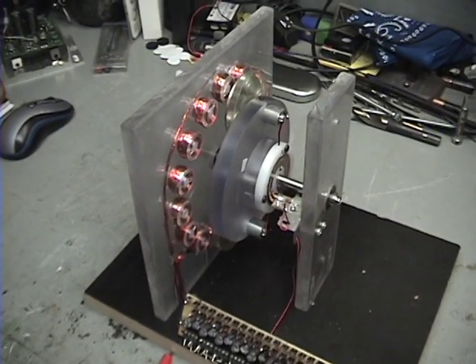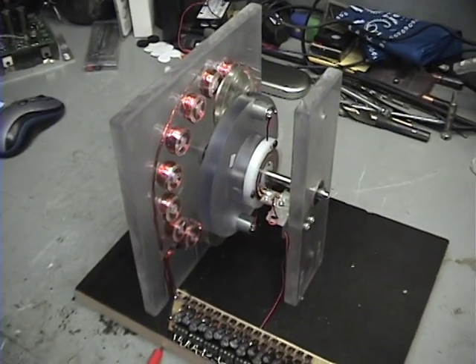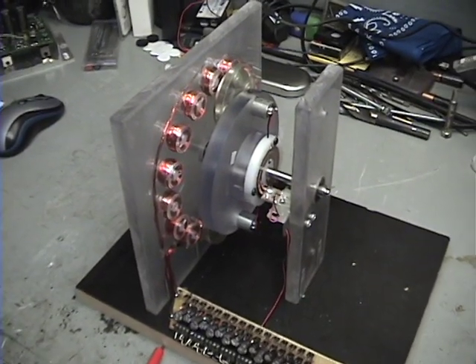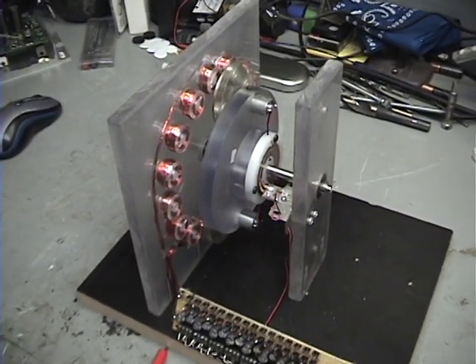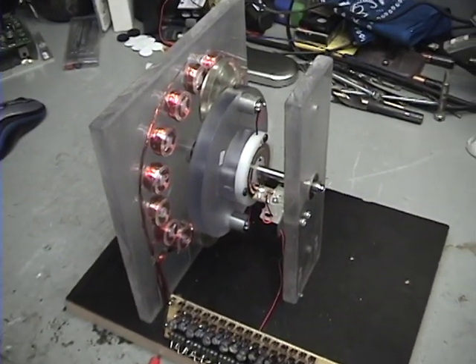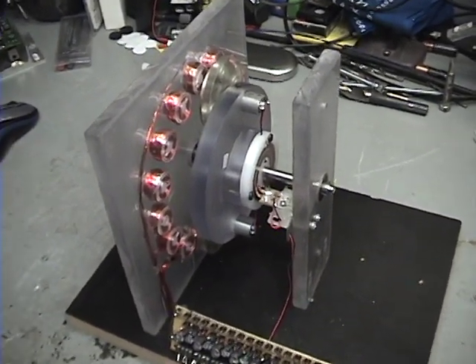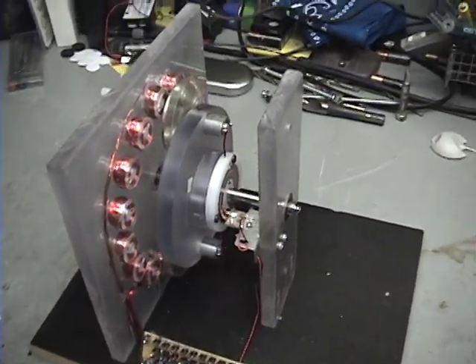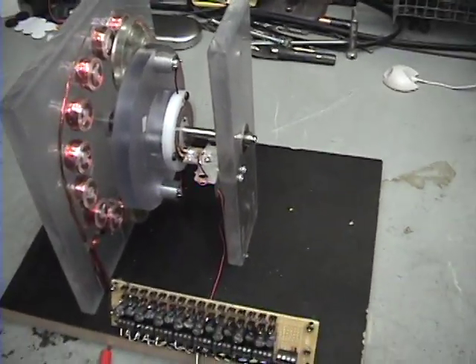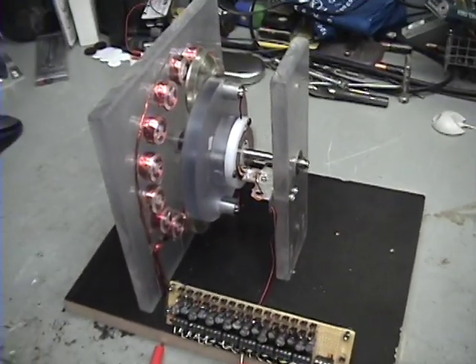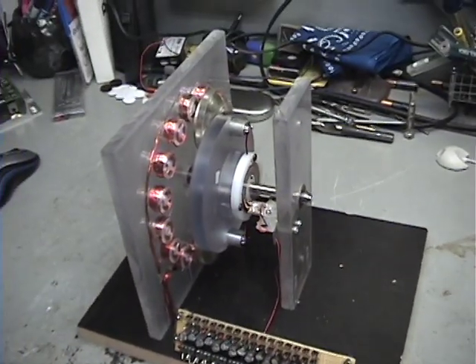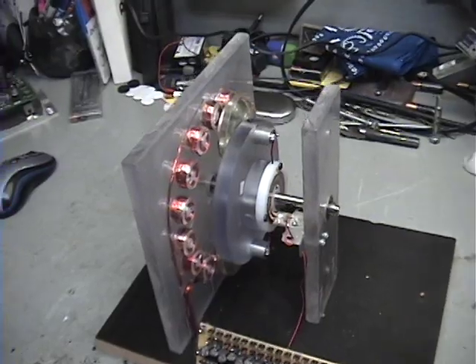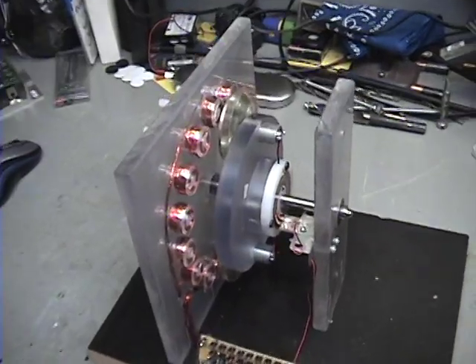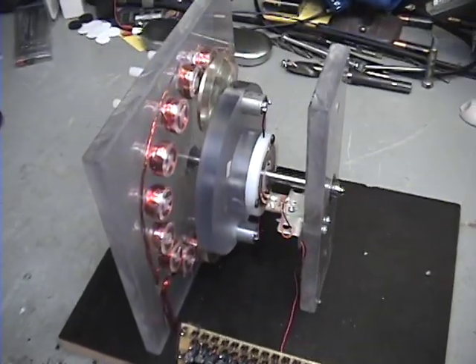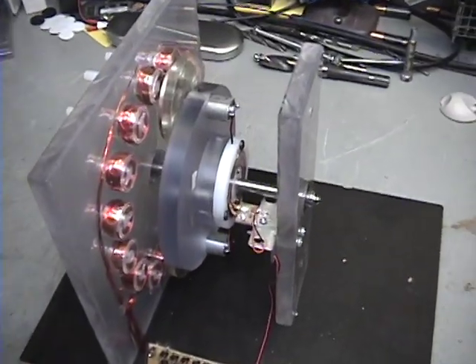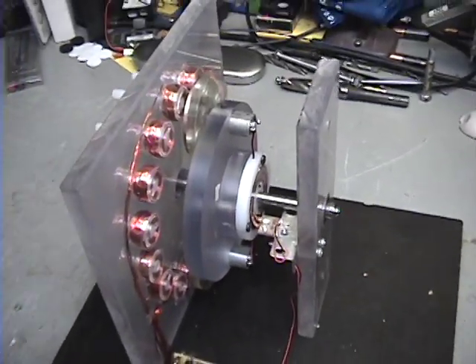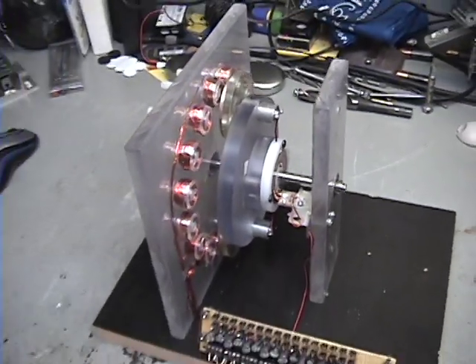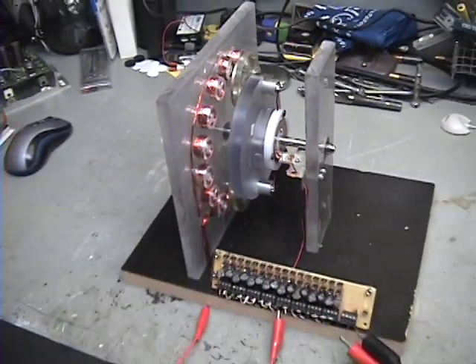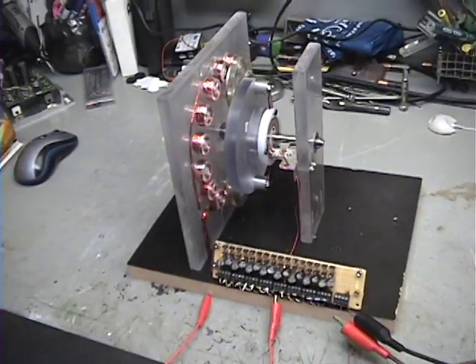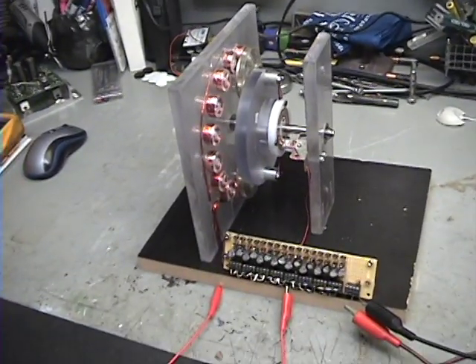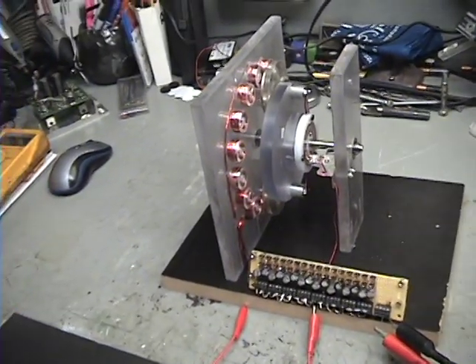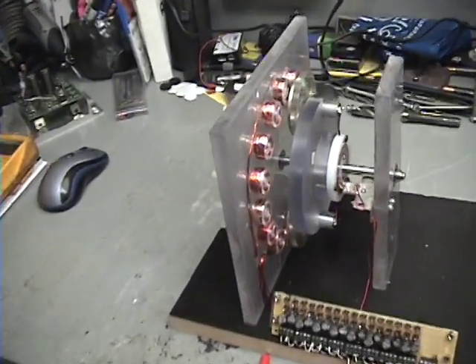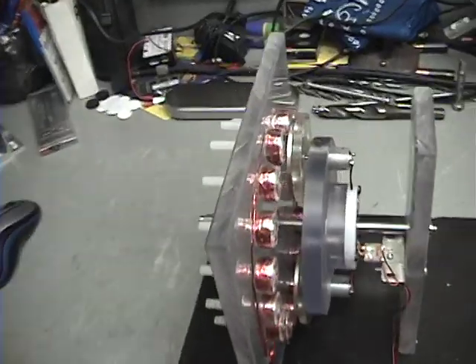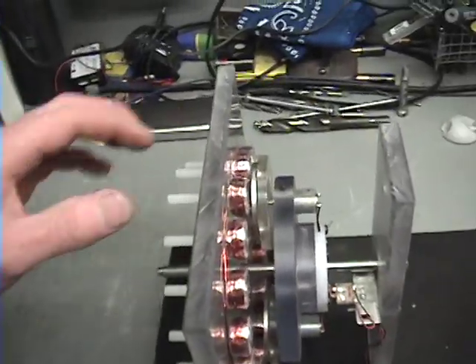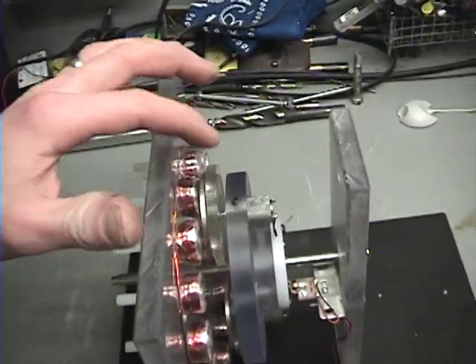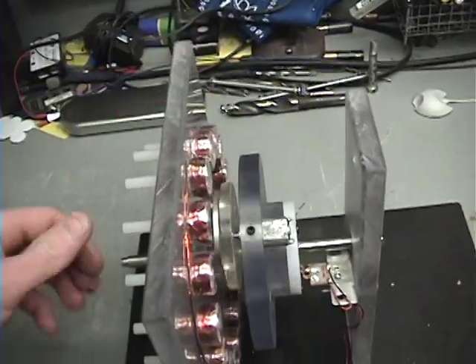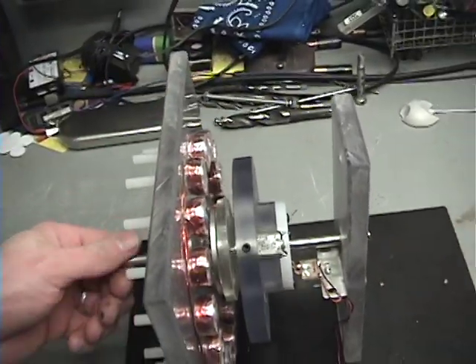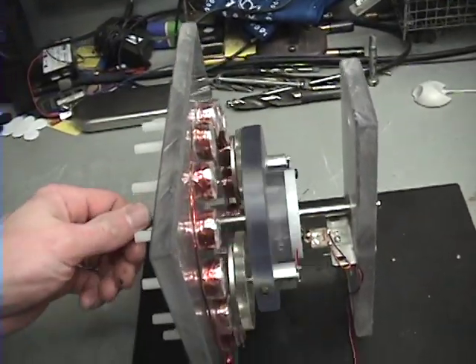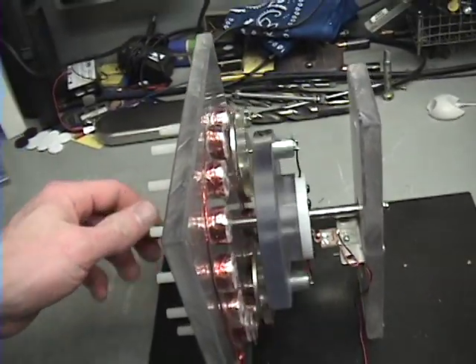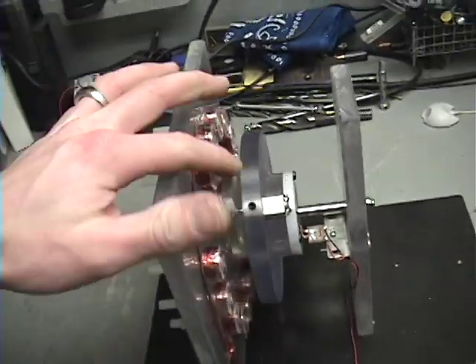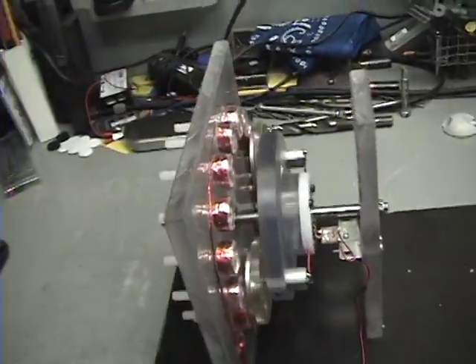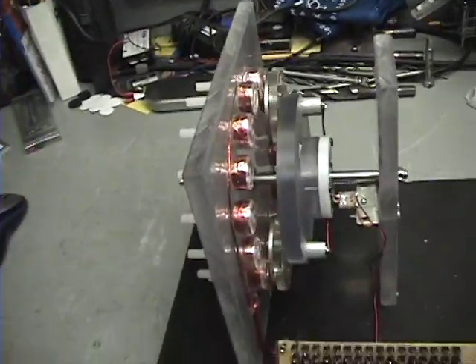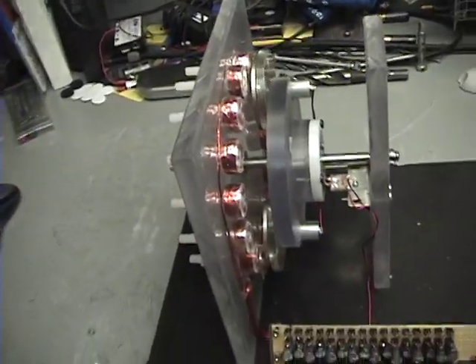Hello everyone, this is Russ G back at it again with the Infinity Motor Generator here. I wanted to tell you a couple things of what I did, what I've tried, and a few other things.